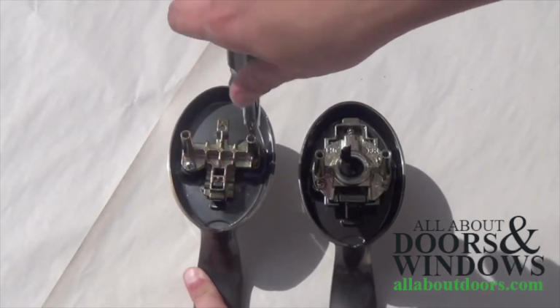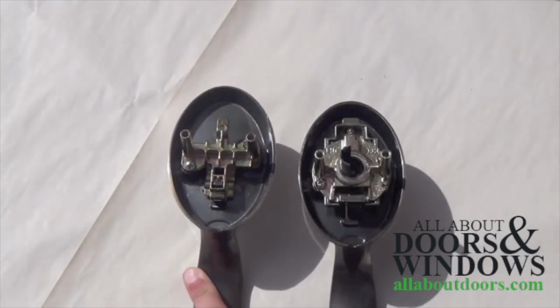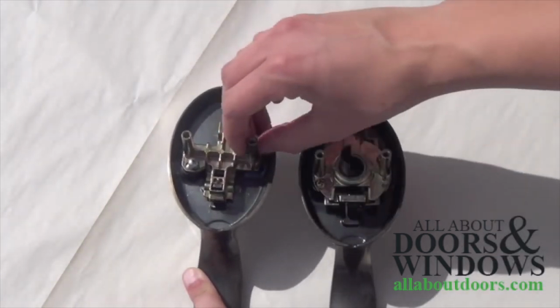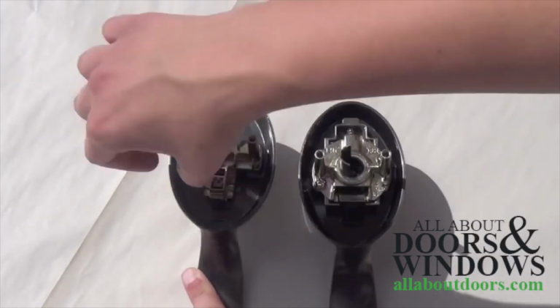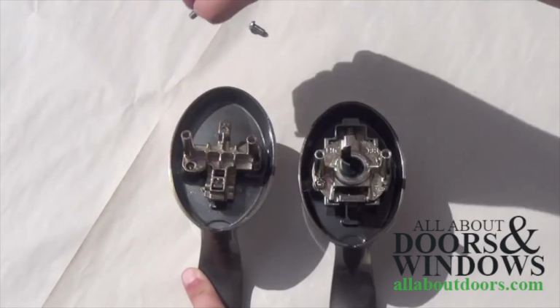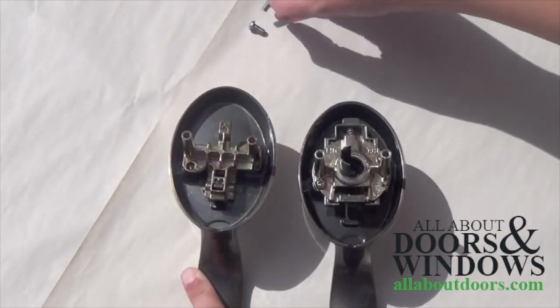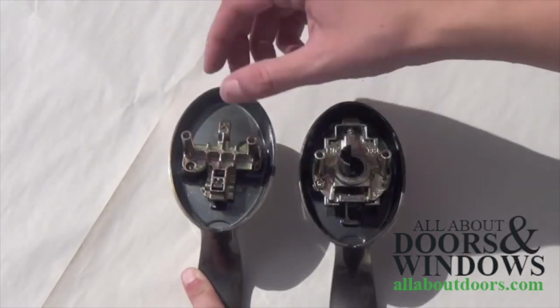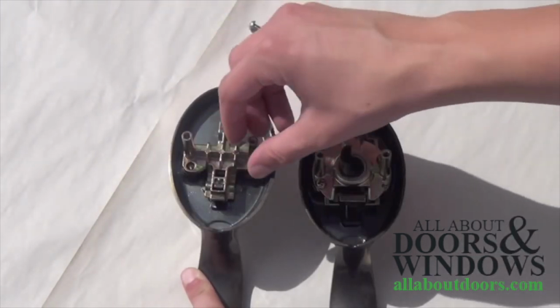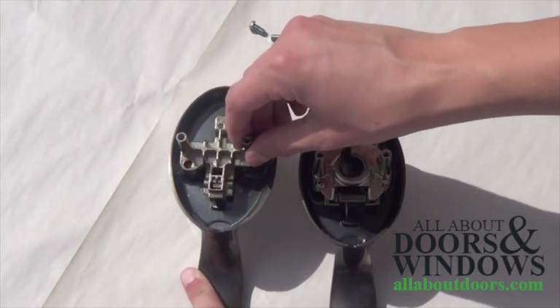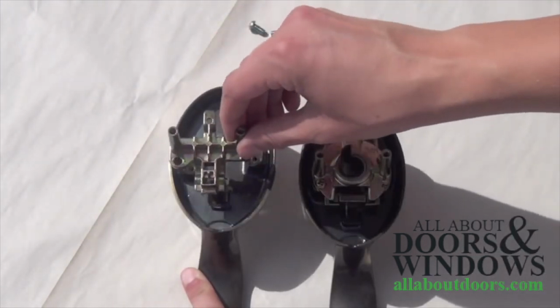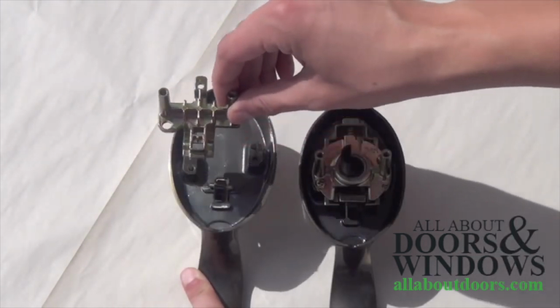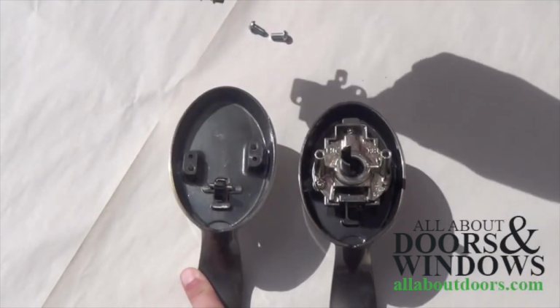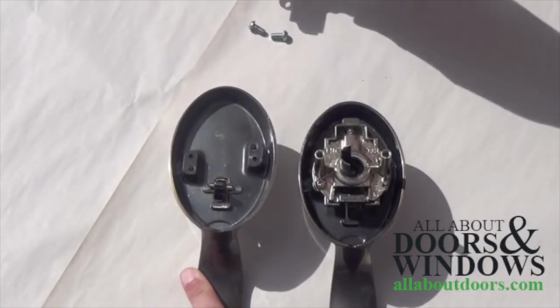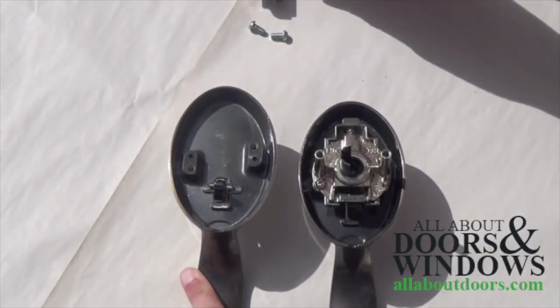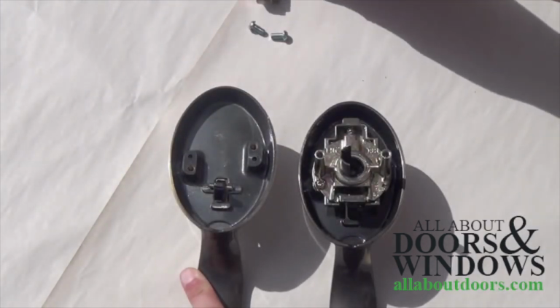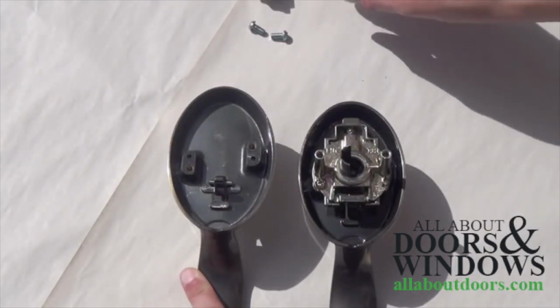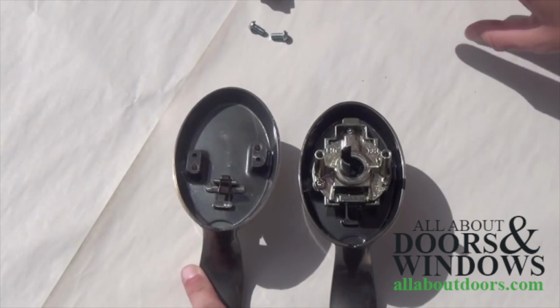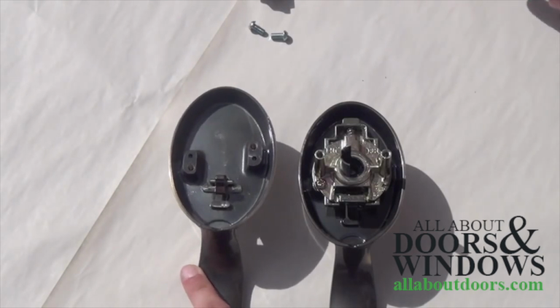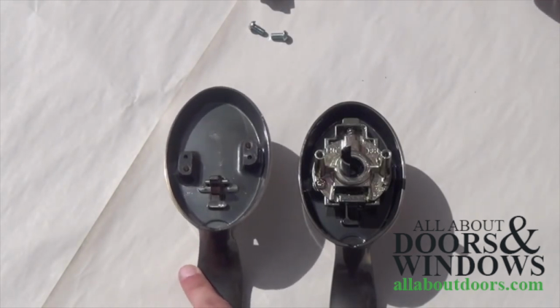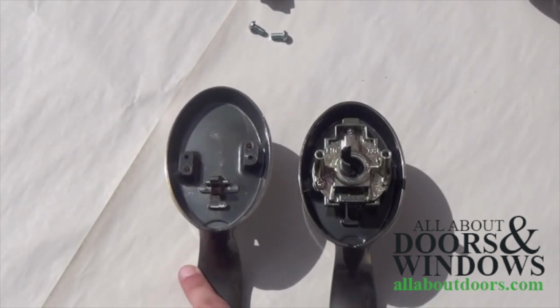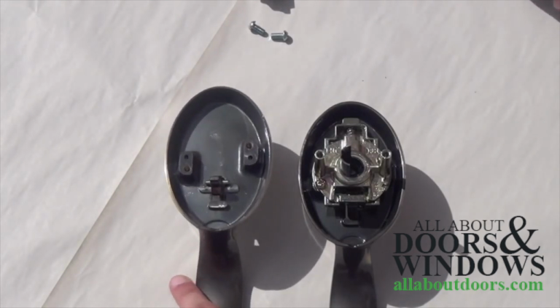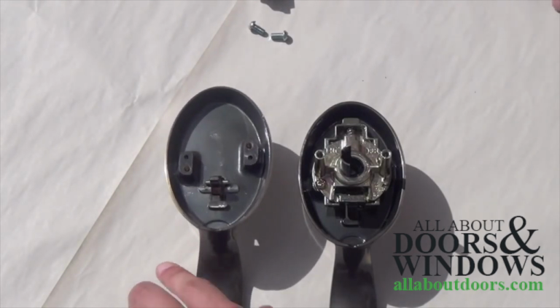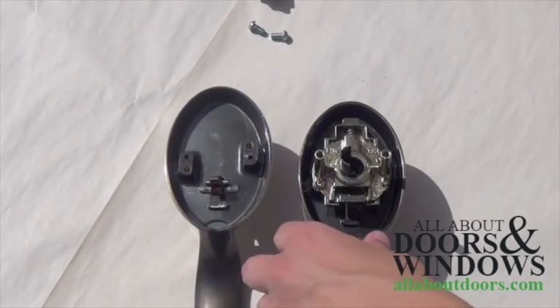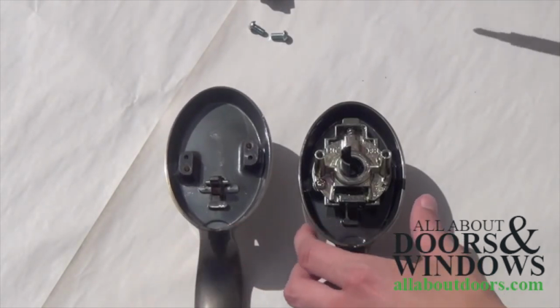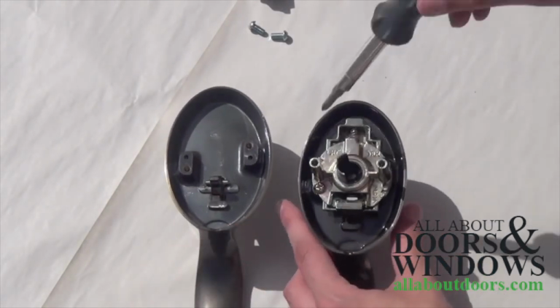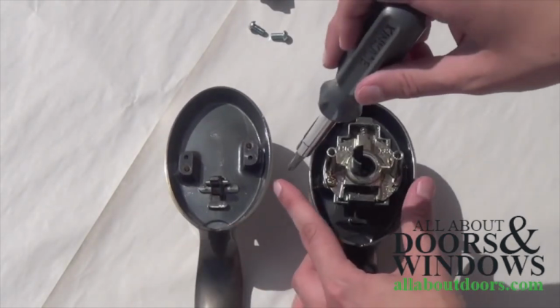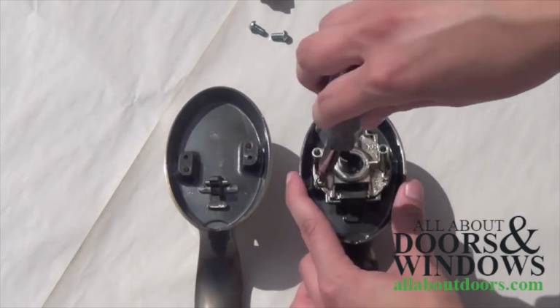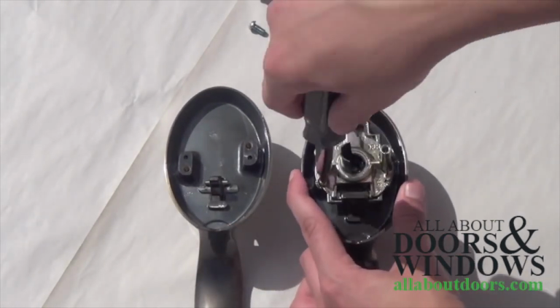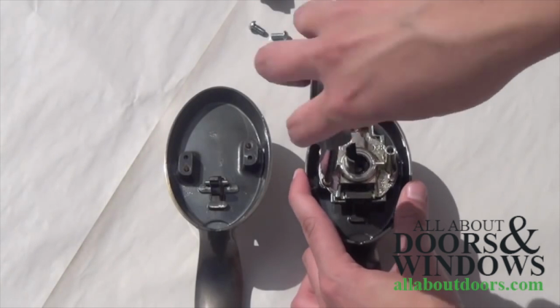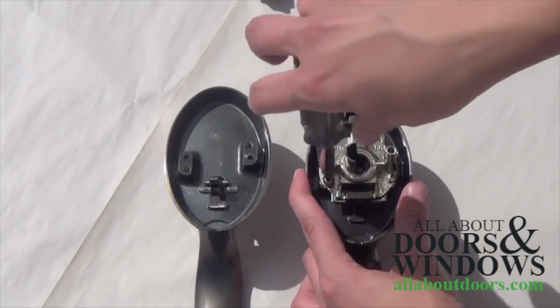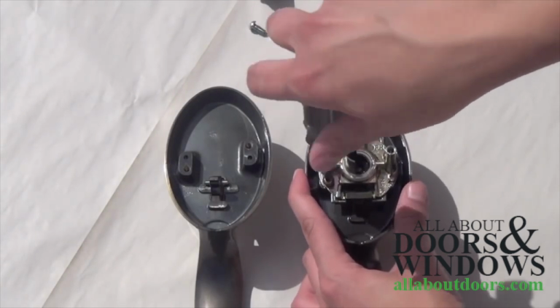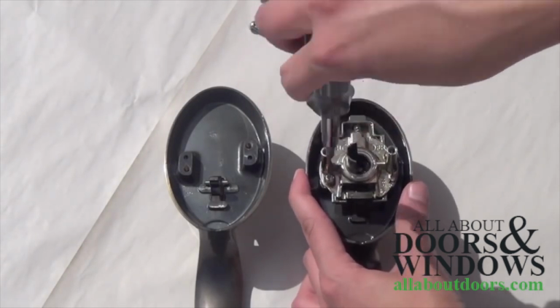Begin by unscrewing and removing the function mechanism from the backs of both handles. Here, we are starting with the dummy, taking the whole plate off. Then, we take the active mechanism off the other handle.